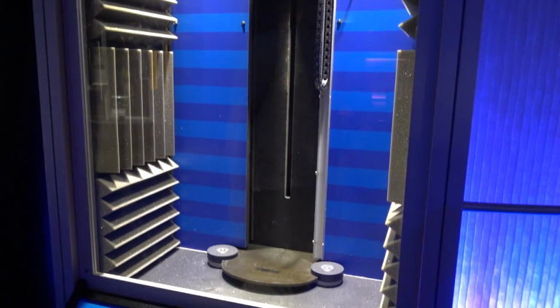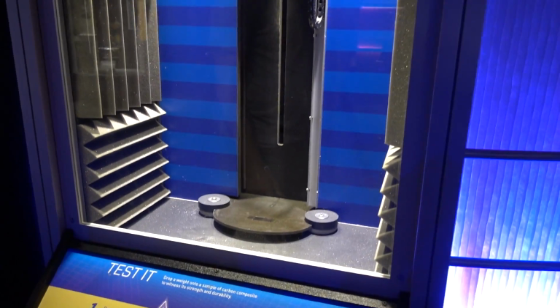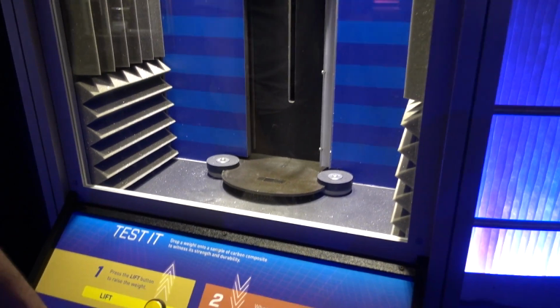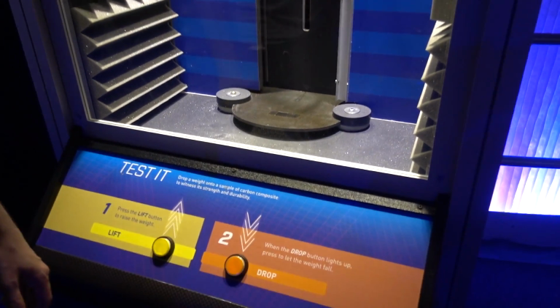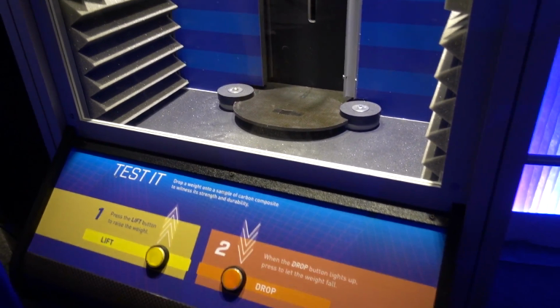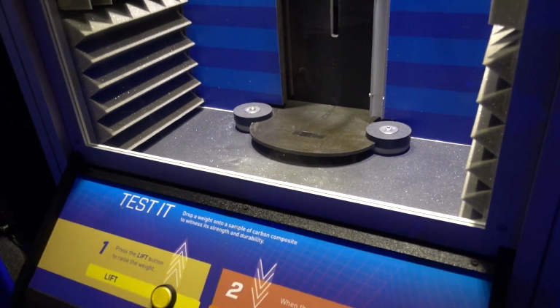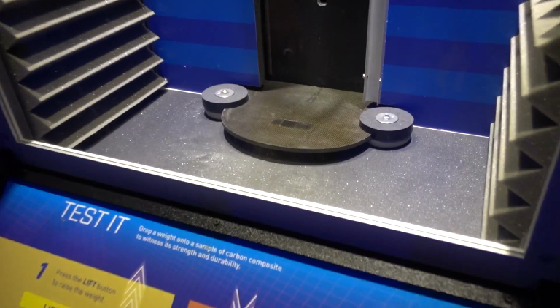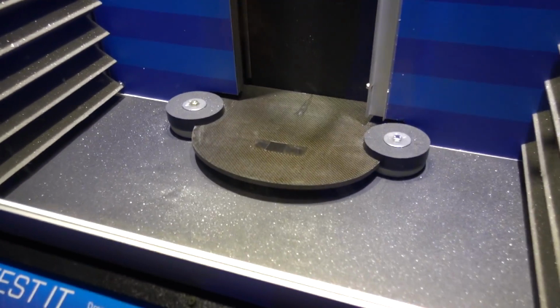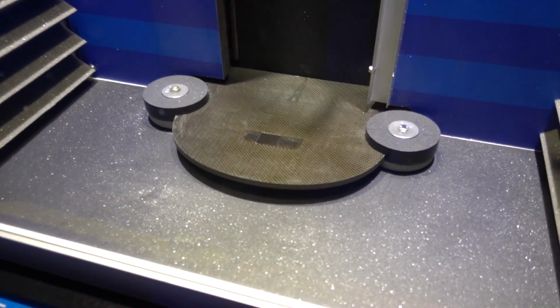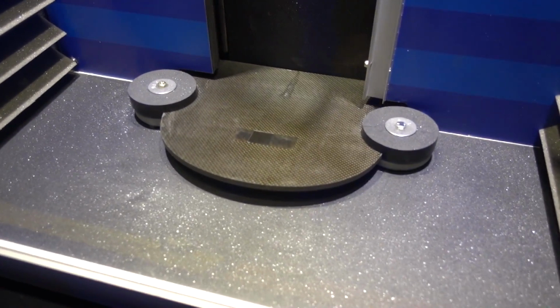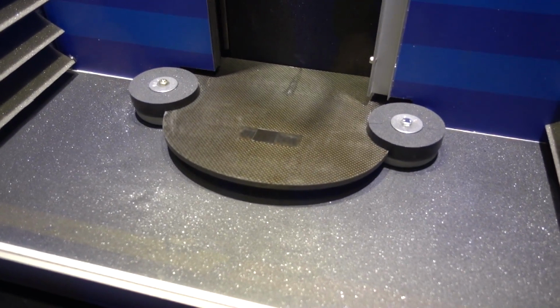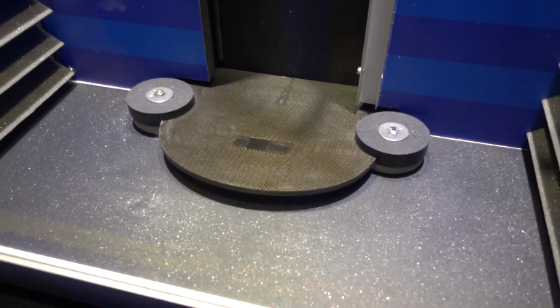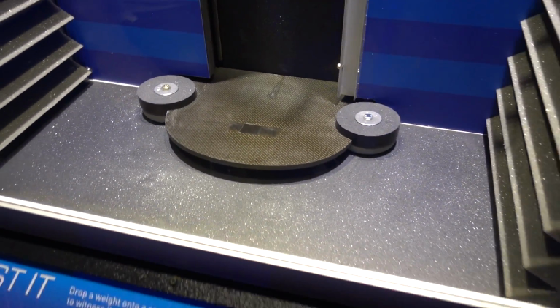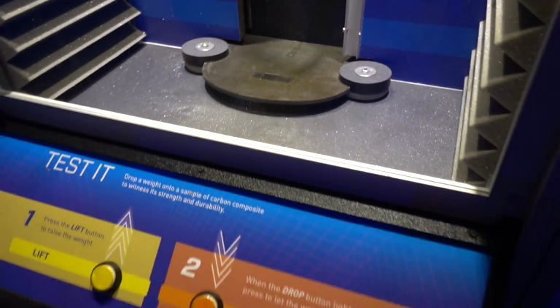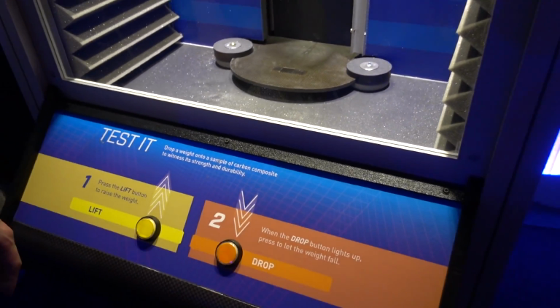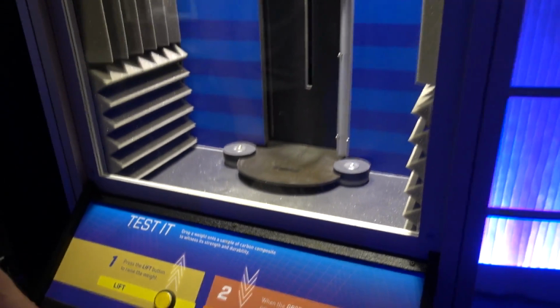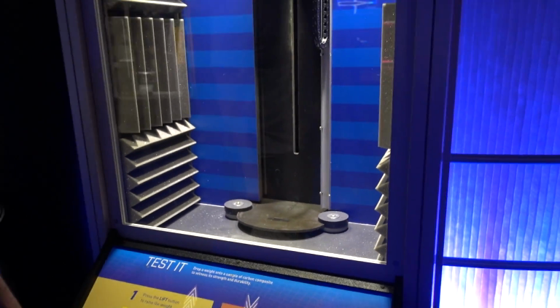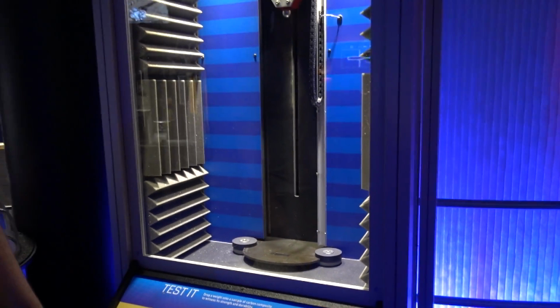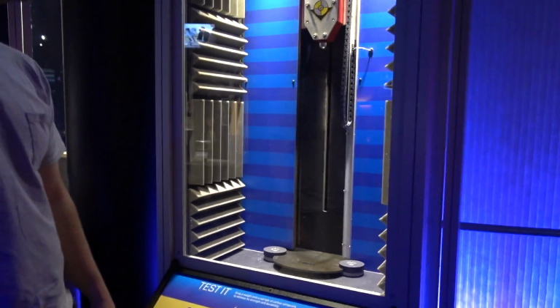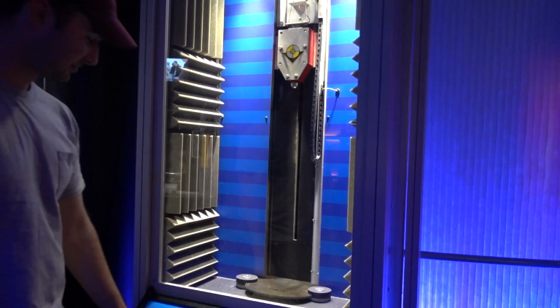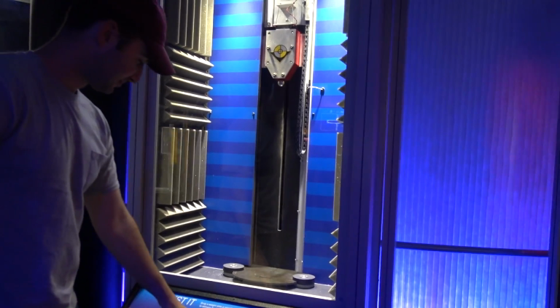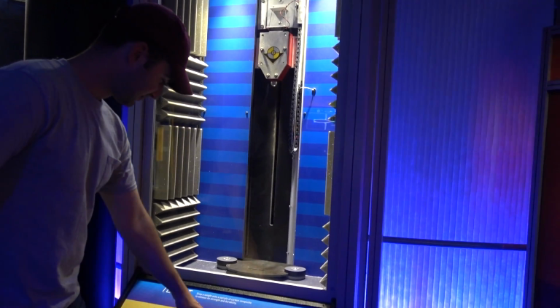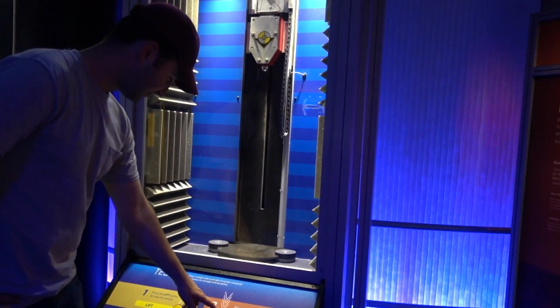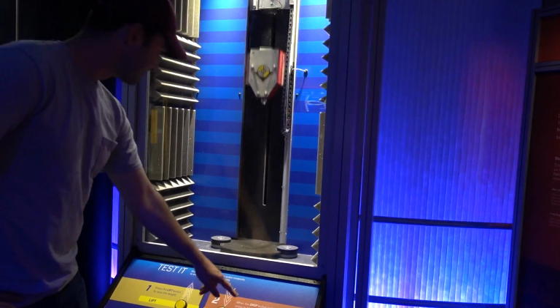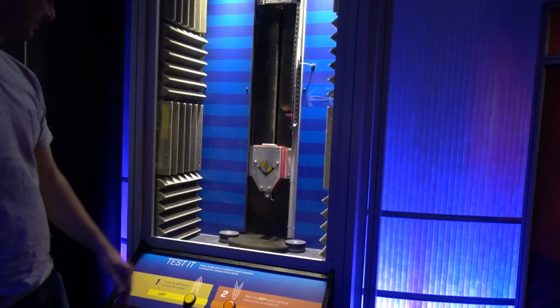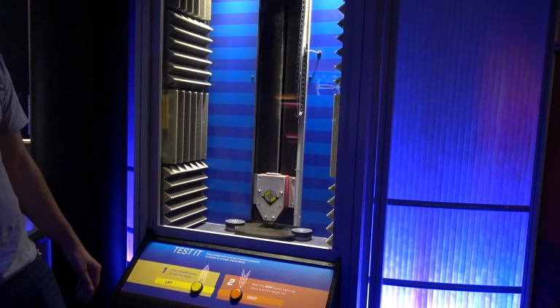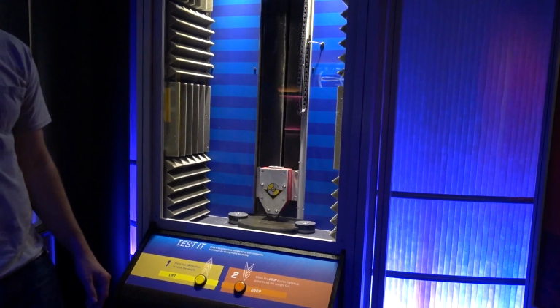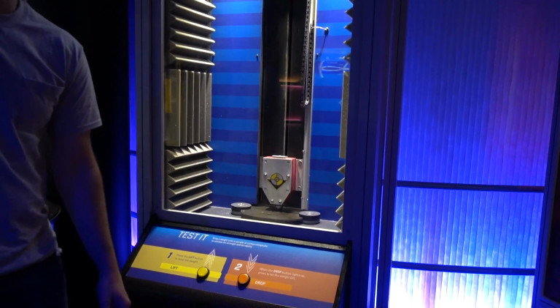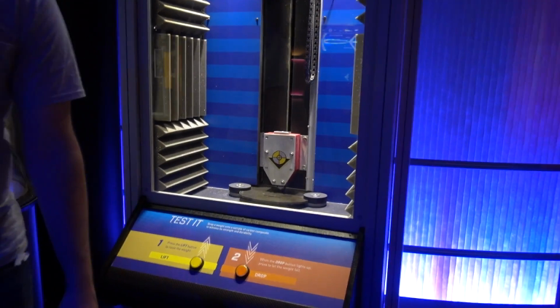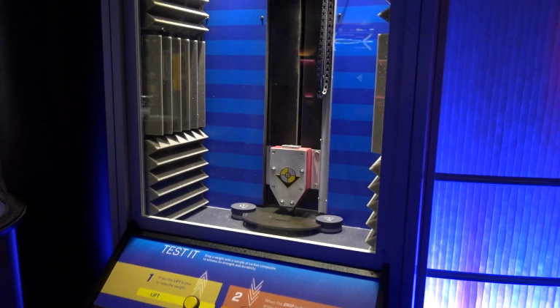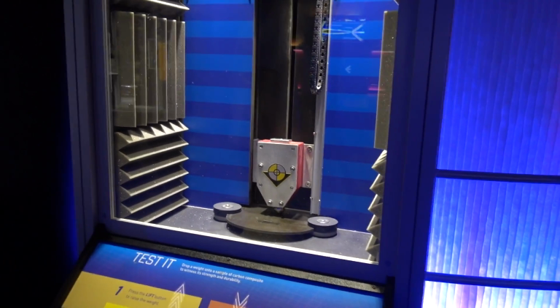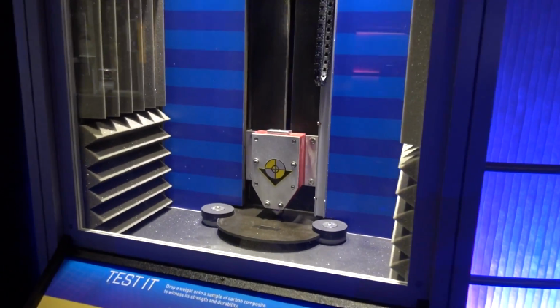So we're doing some drop testing on a carbon composite pad just to see... Drop it, Chris. Drop it. Drop that hammer. Whoa. It's a serious weight.